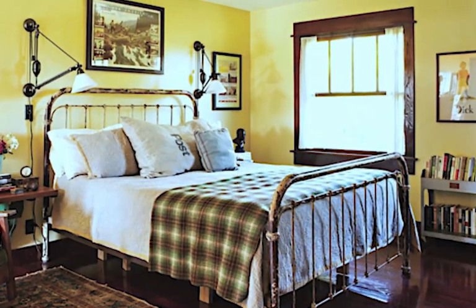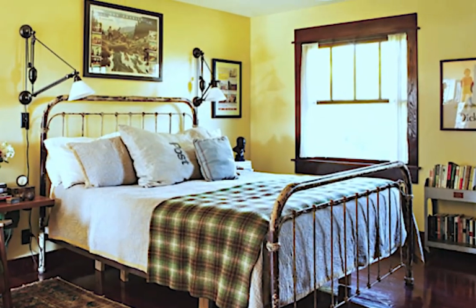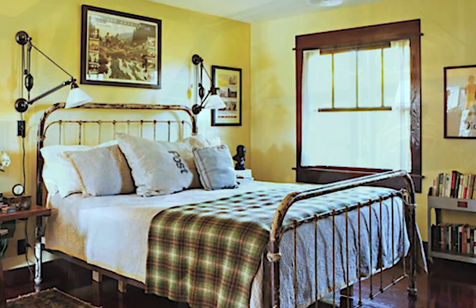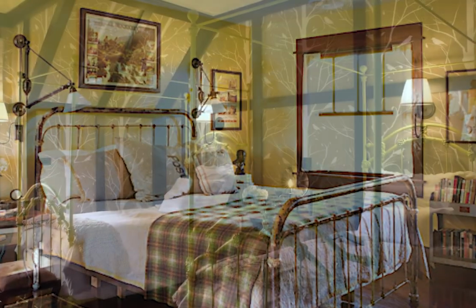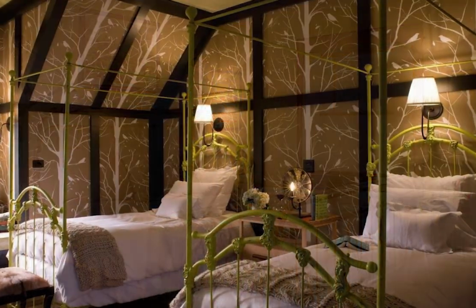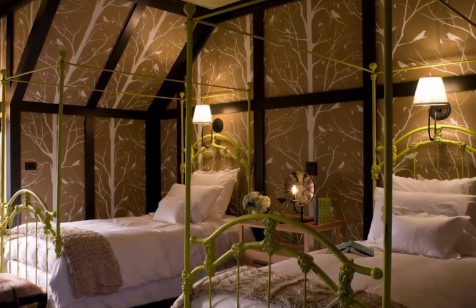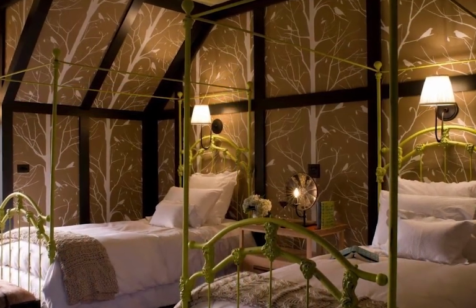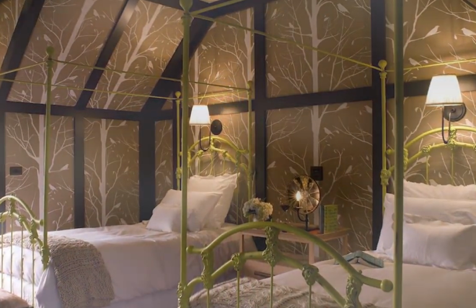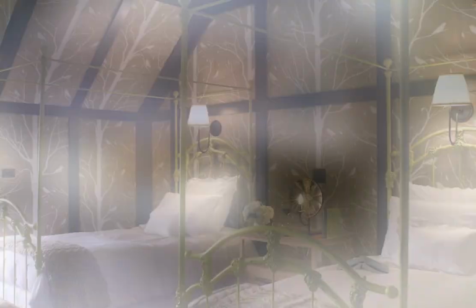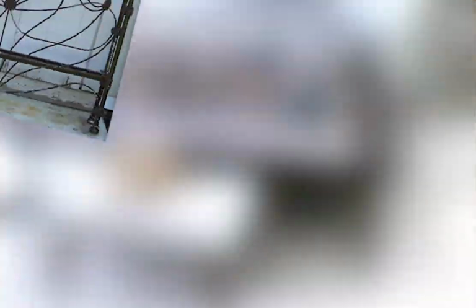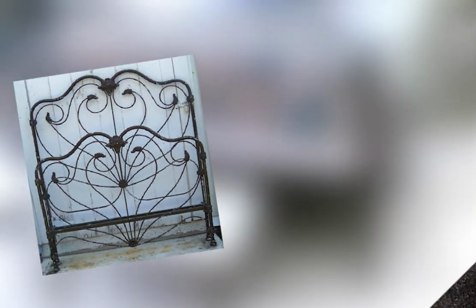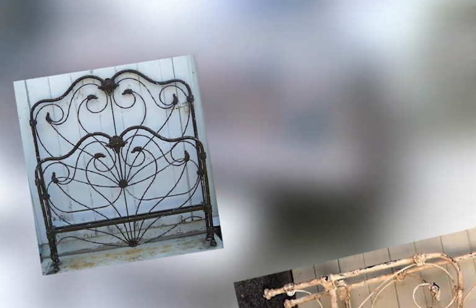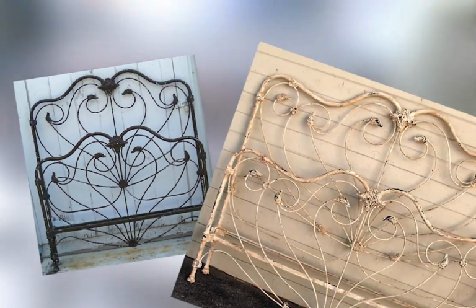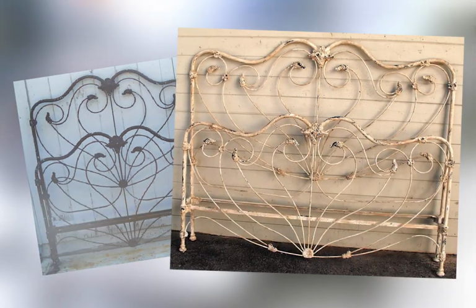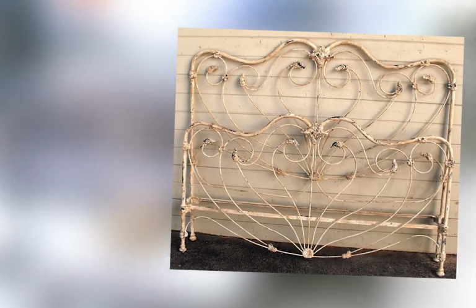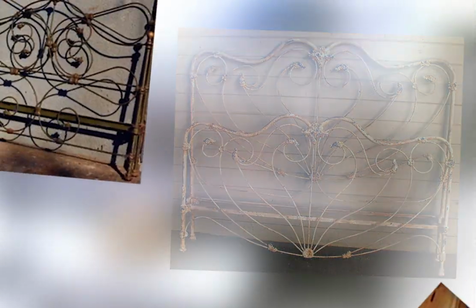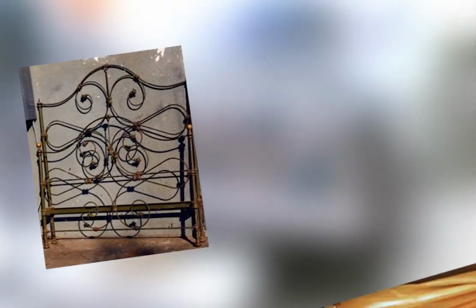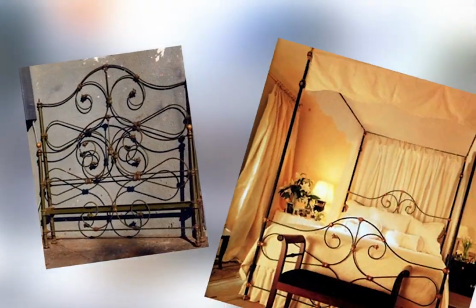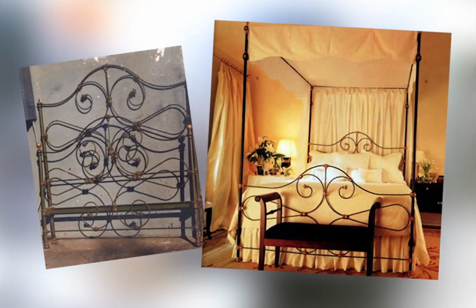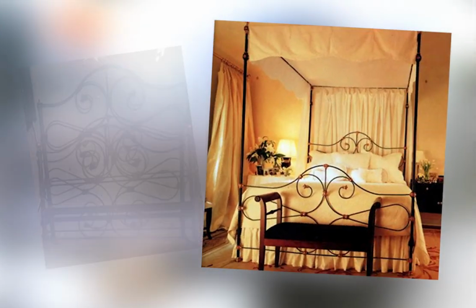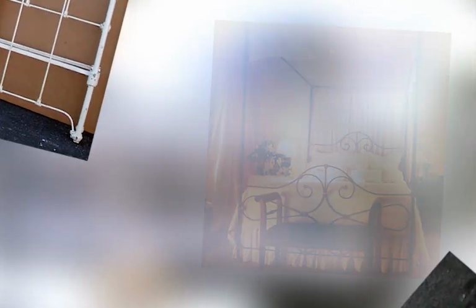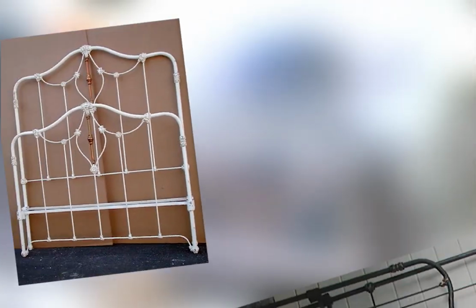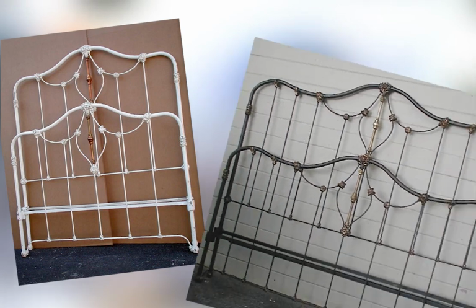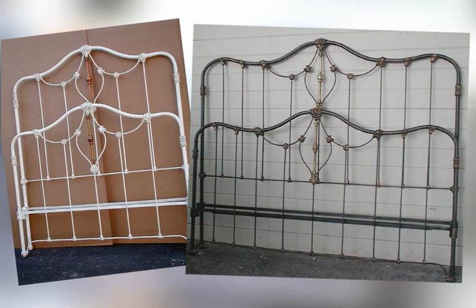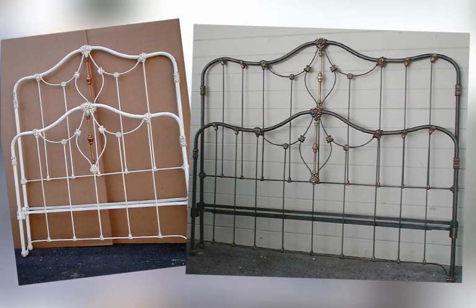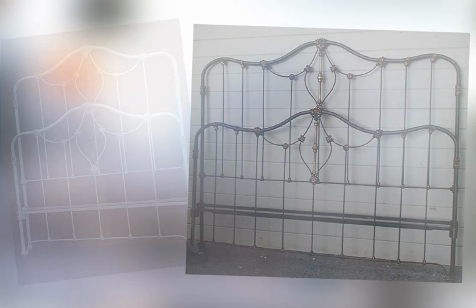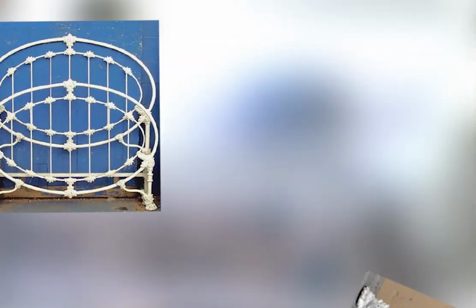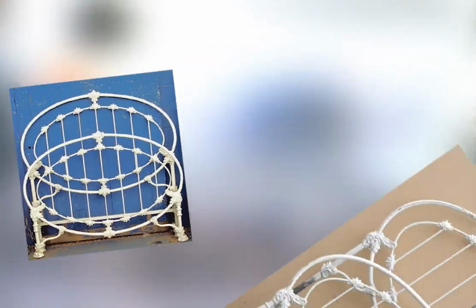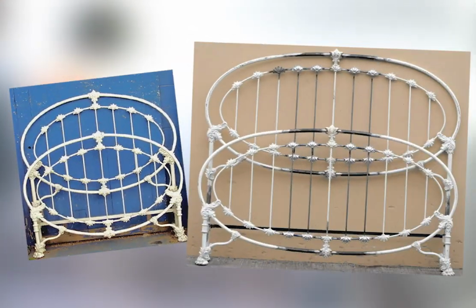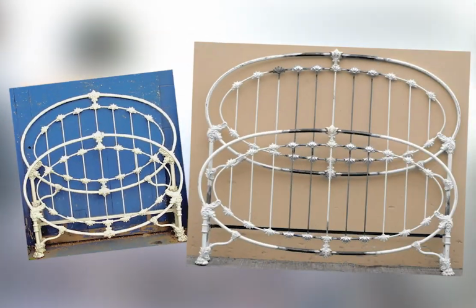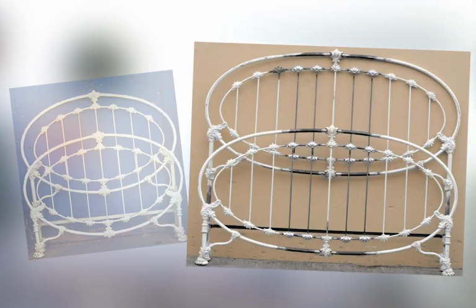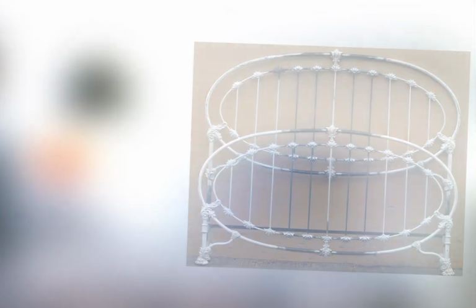Because of today's larger king and queen size mattresses, we specialize in converting our antique original full-size frames into today's larger modern sizes. No one else offers the expertise and craftsmanship we can in this area.